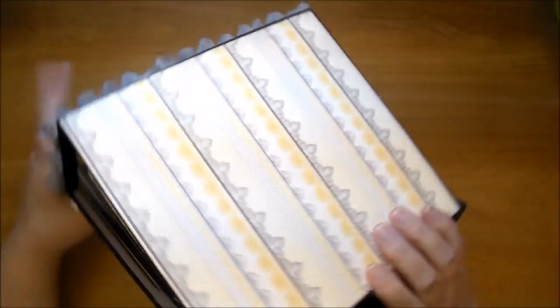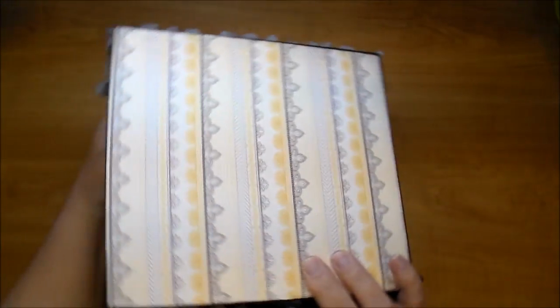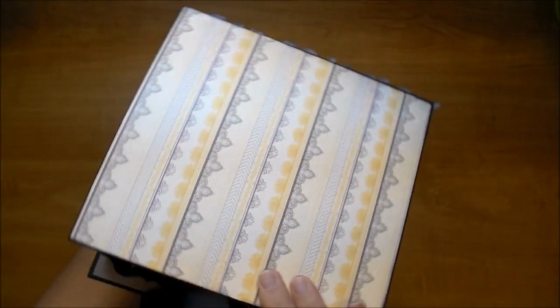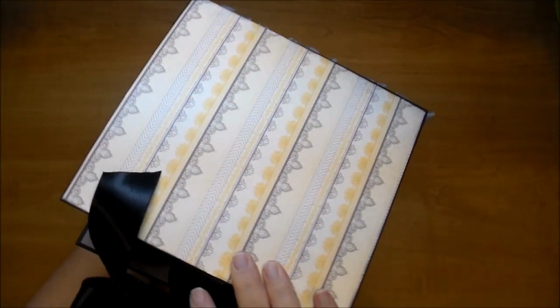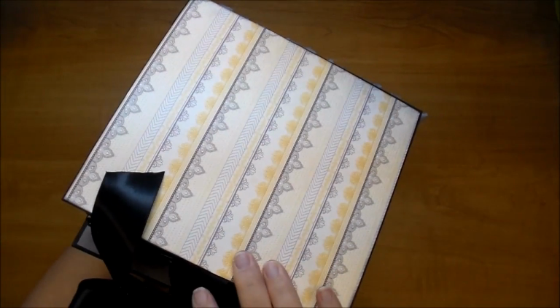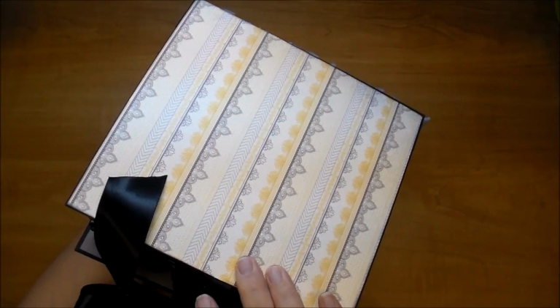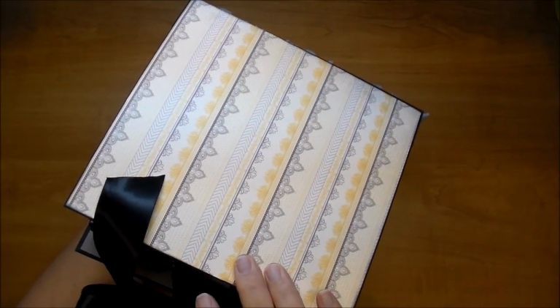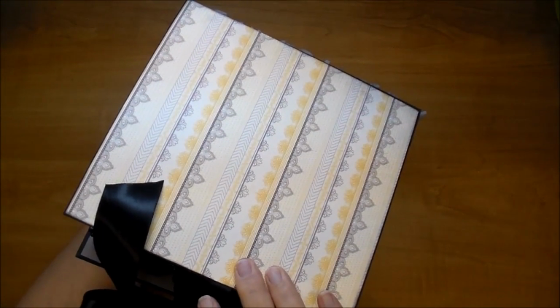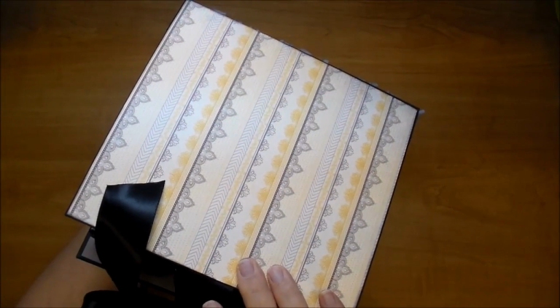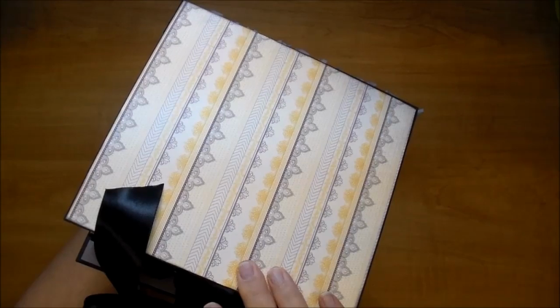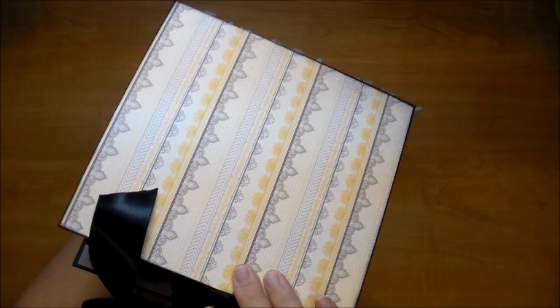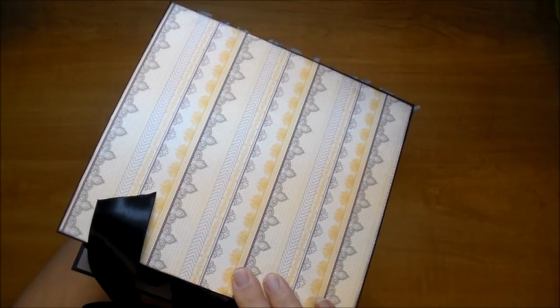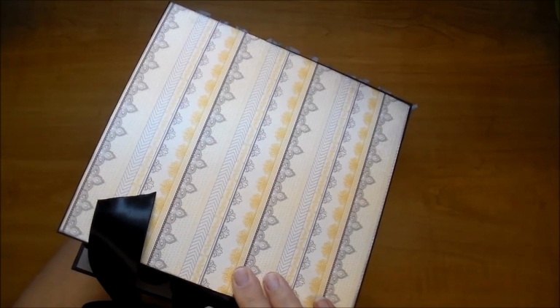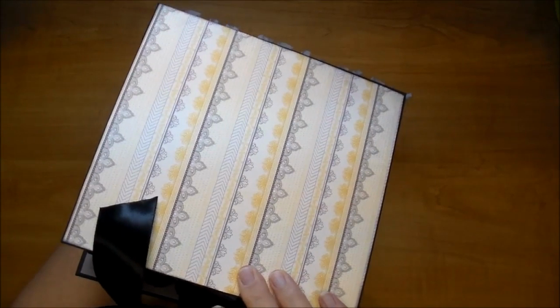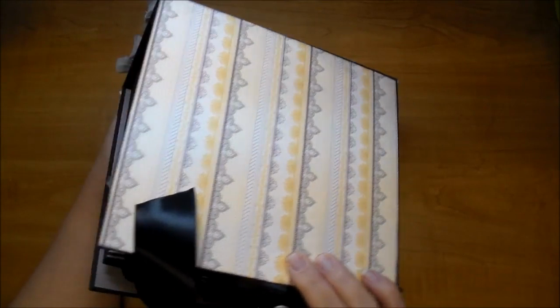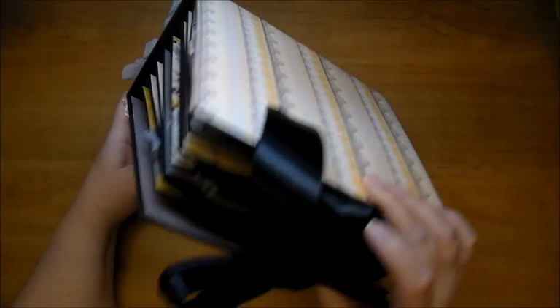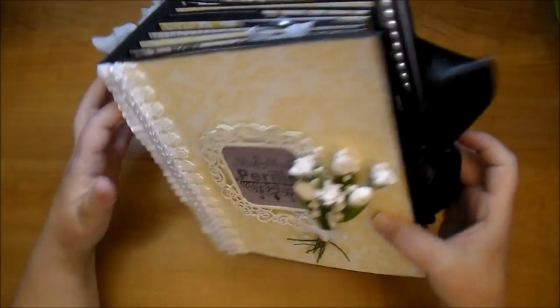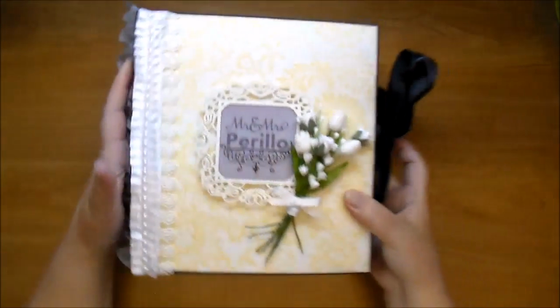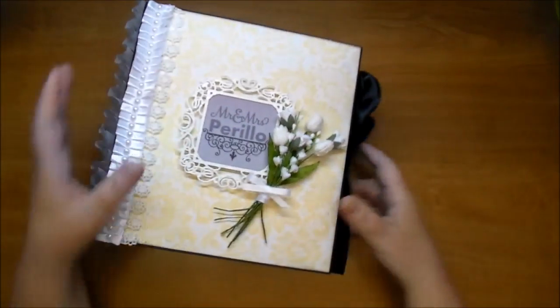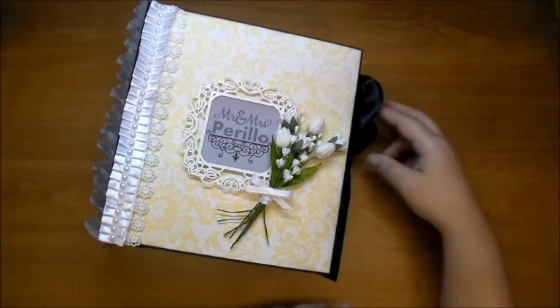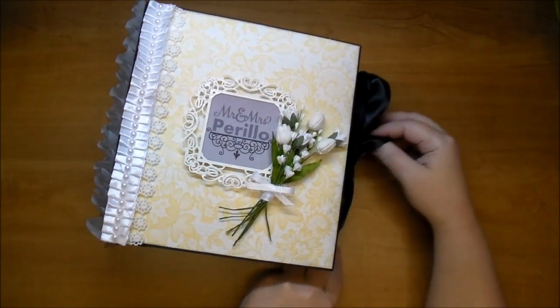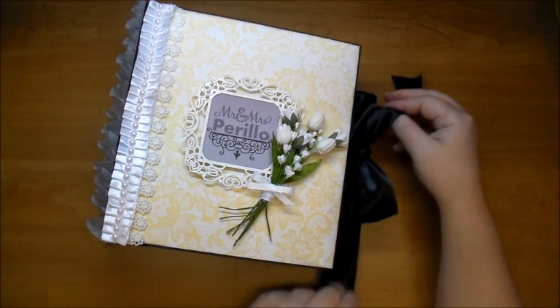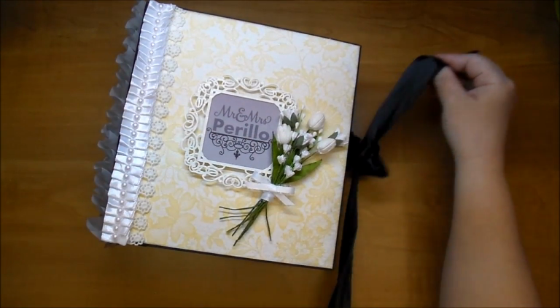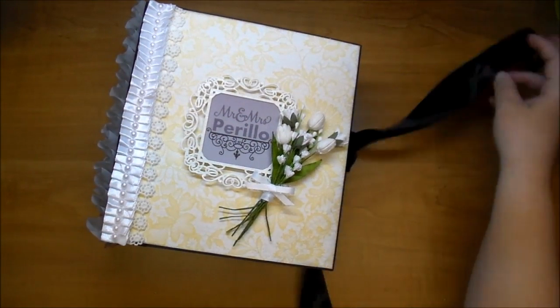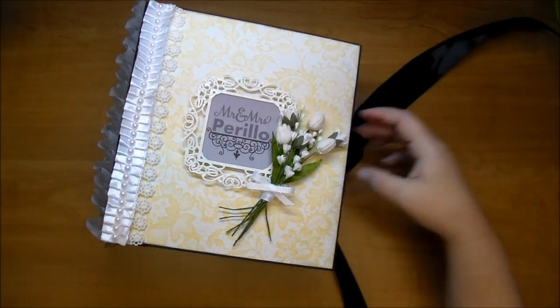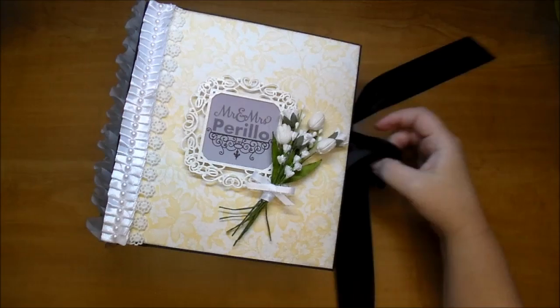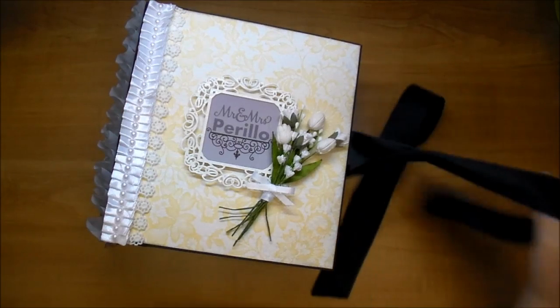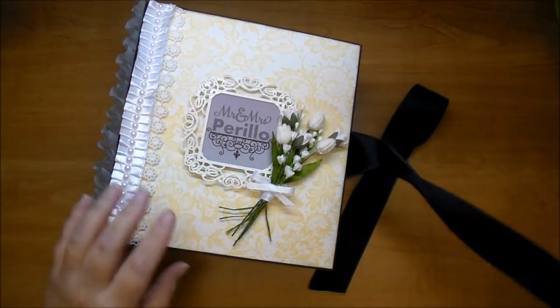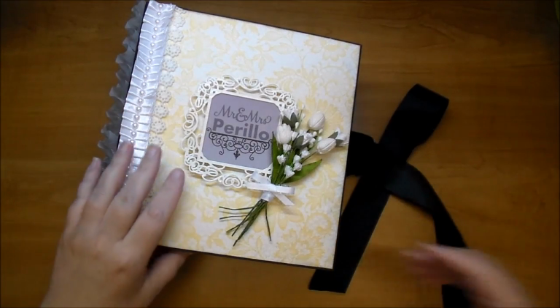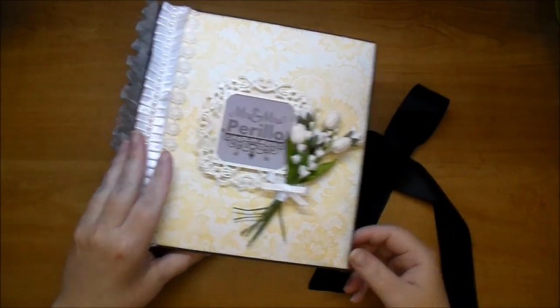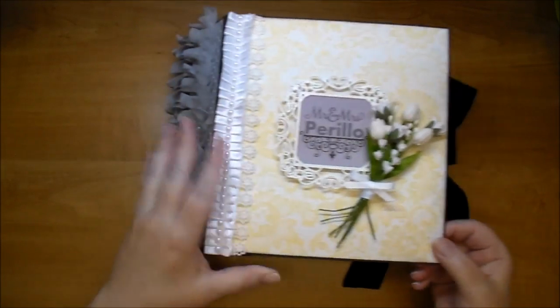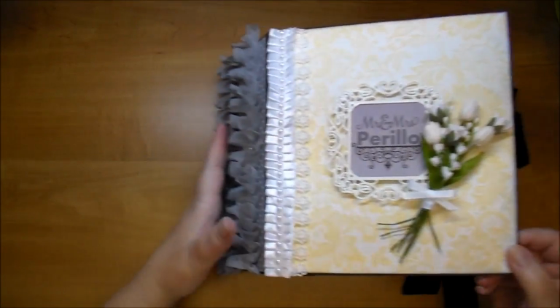Here's the back of the album. This paper is beautiful - thick, double-sided paper. I did put a closure on the spine - a big satin black ribbon to match the album.